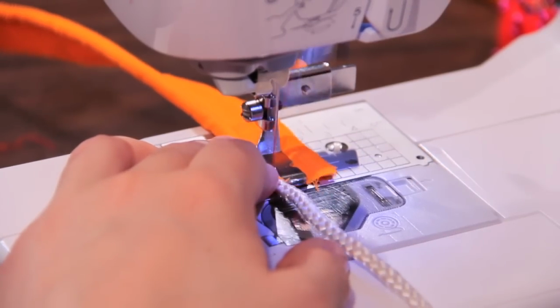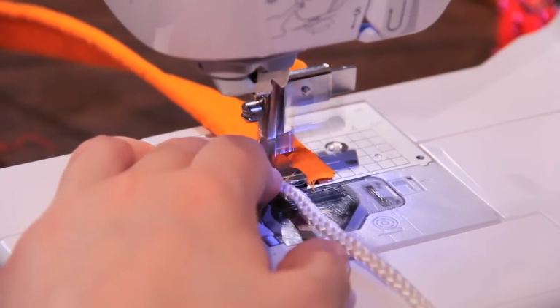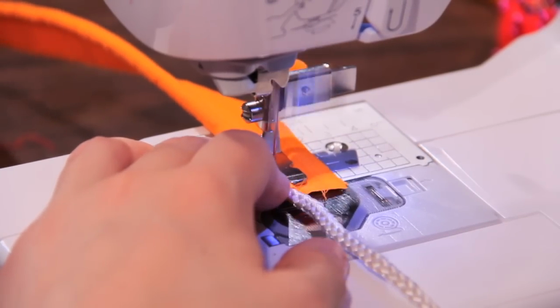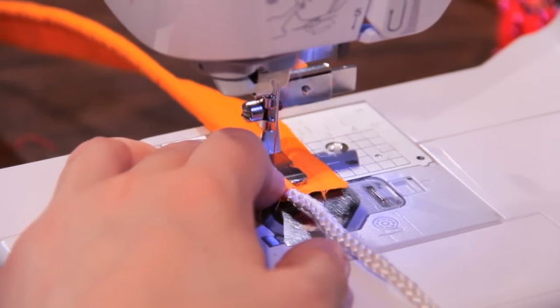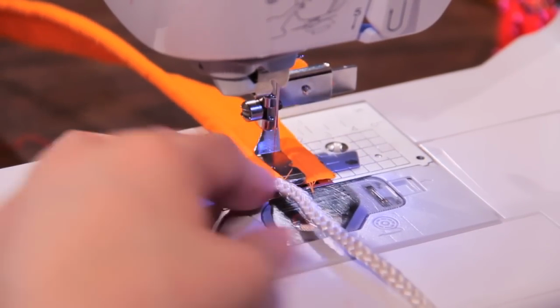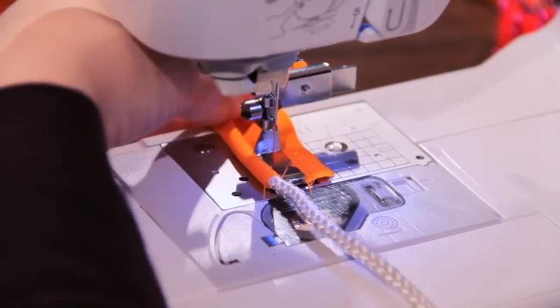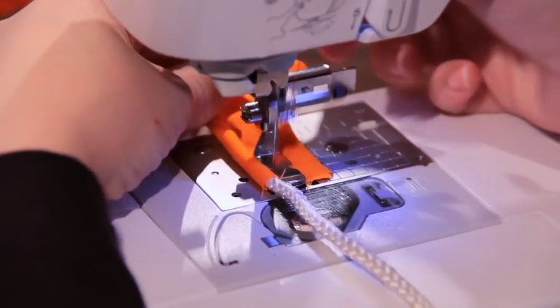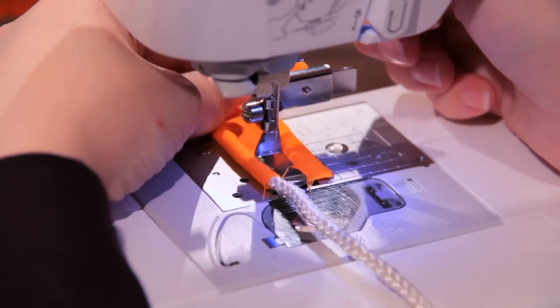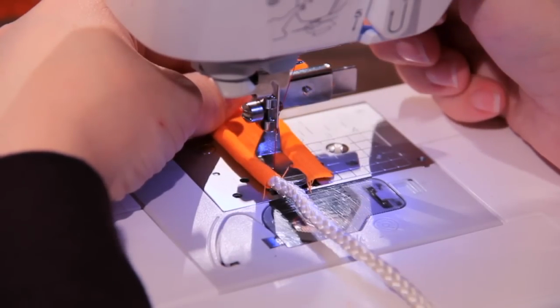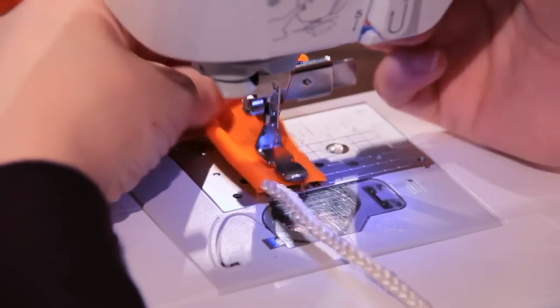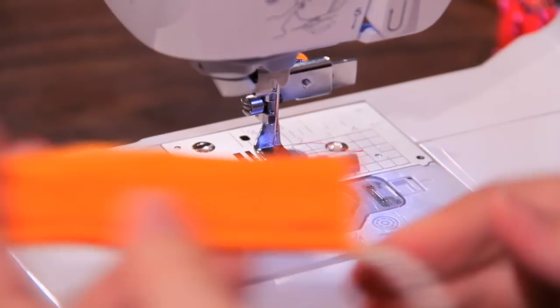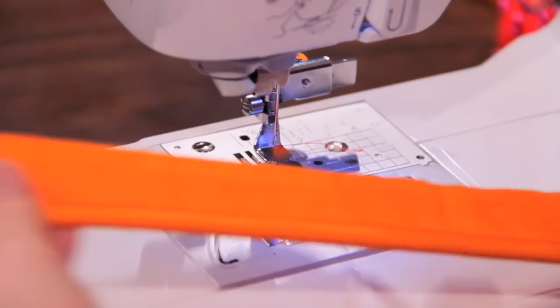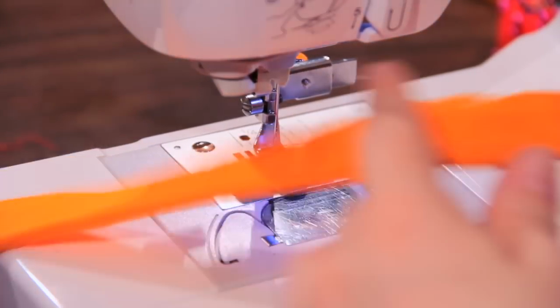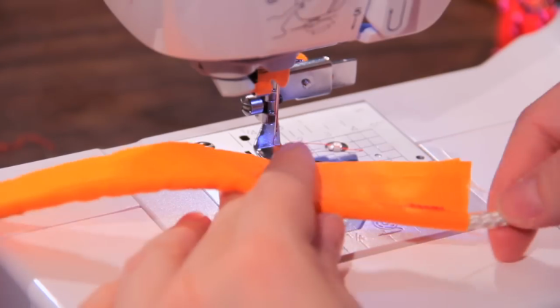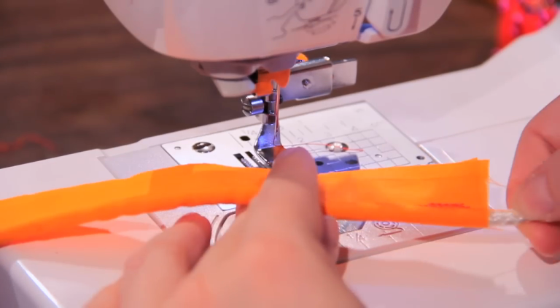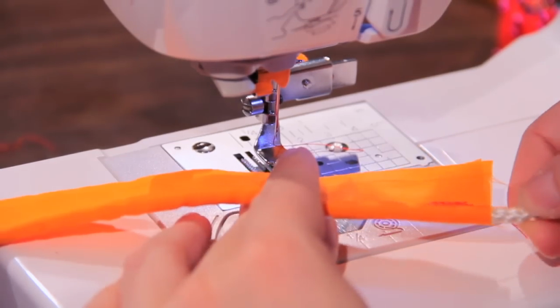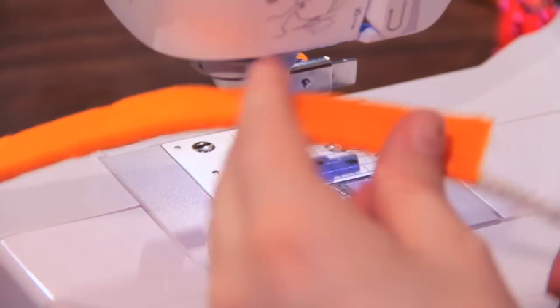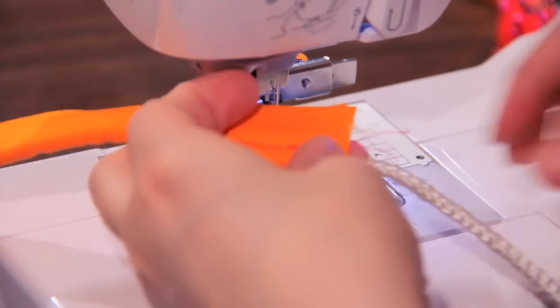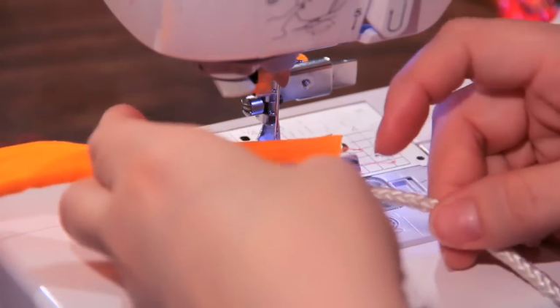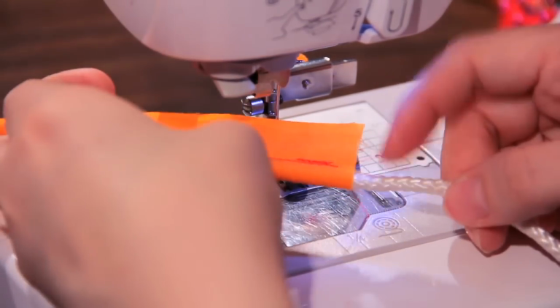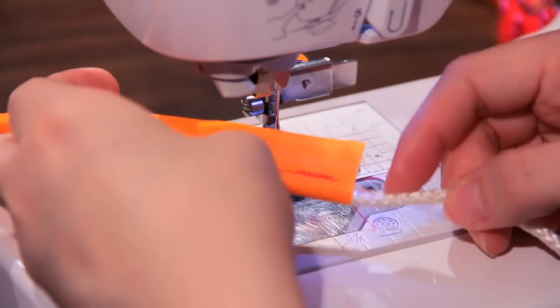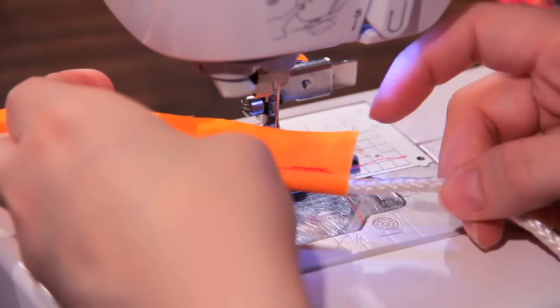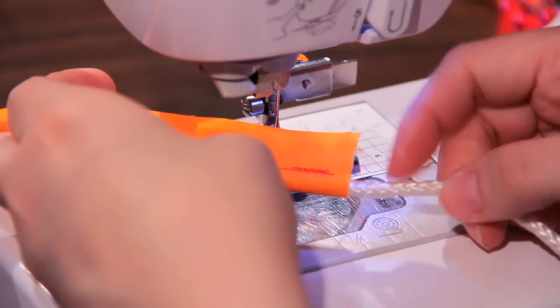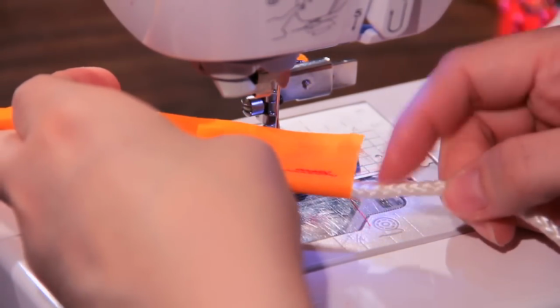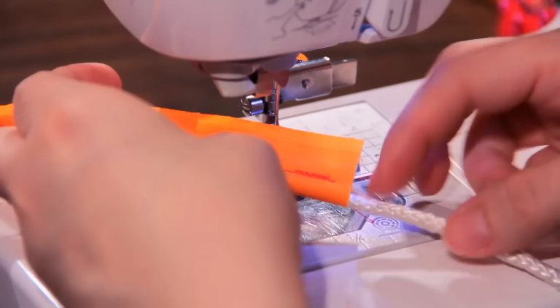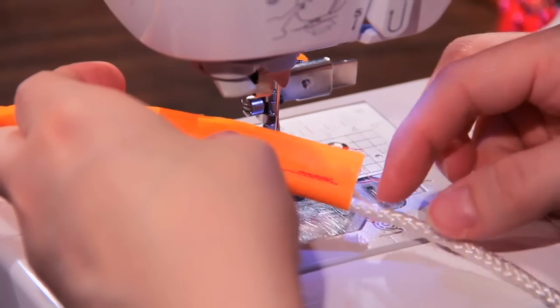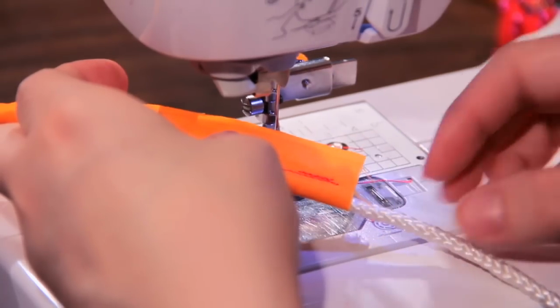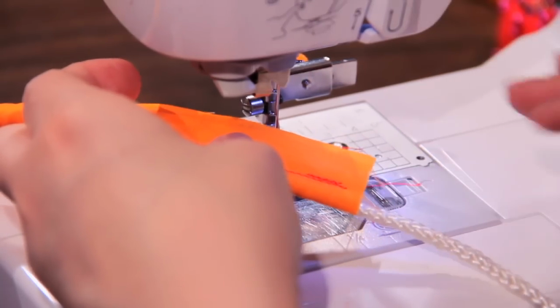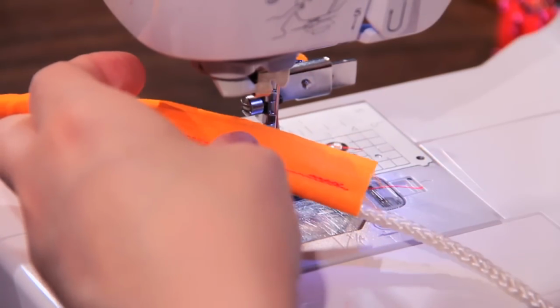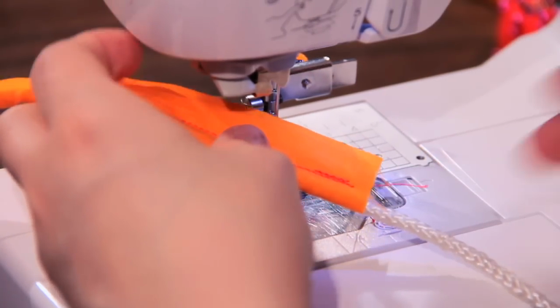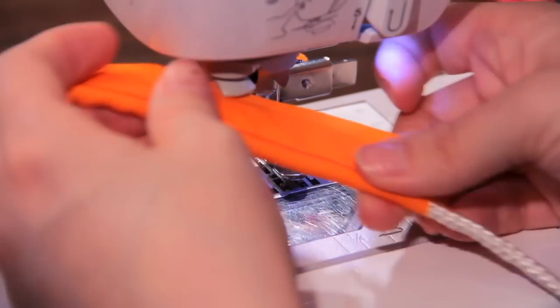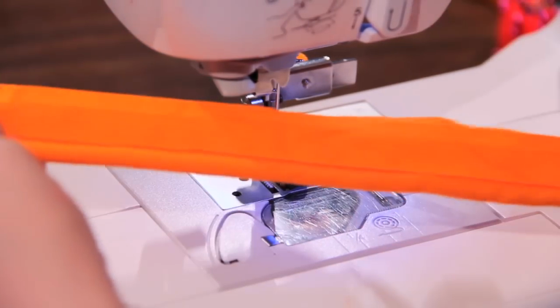Again, do a little backstitch. And if this was my desired length, I would cut off the rope and cinch the ends, or burn the ends a little bit so that it doesn't go crazy and fray everywhere.